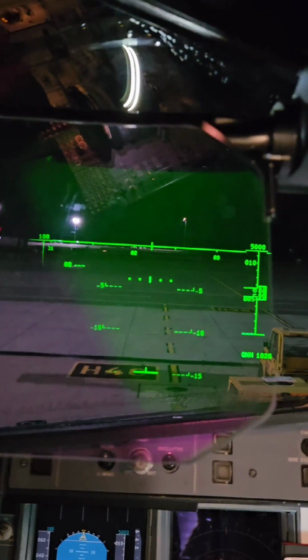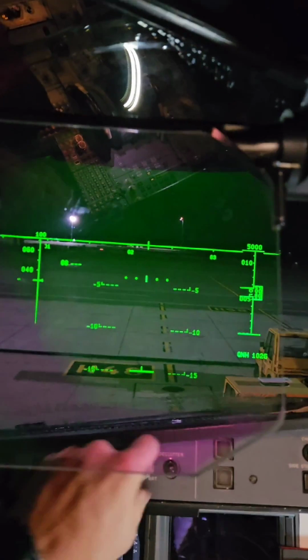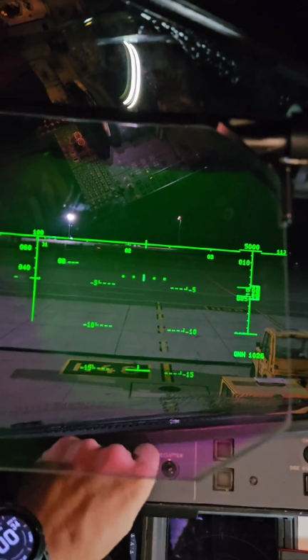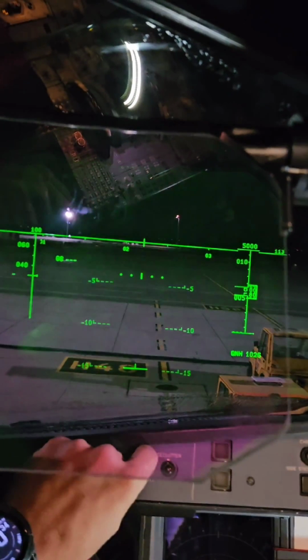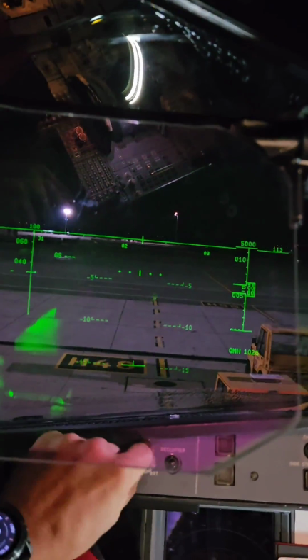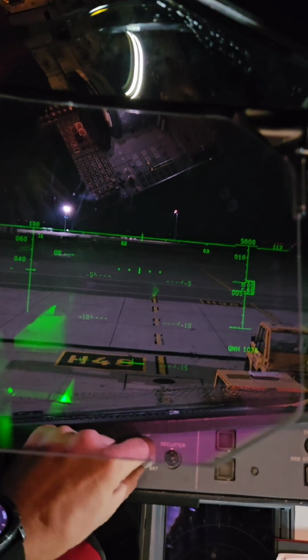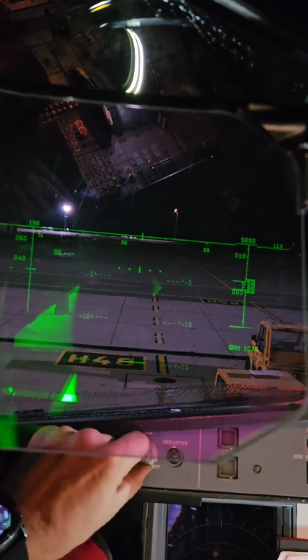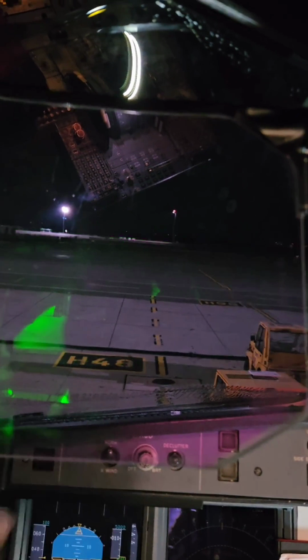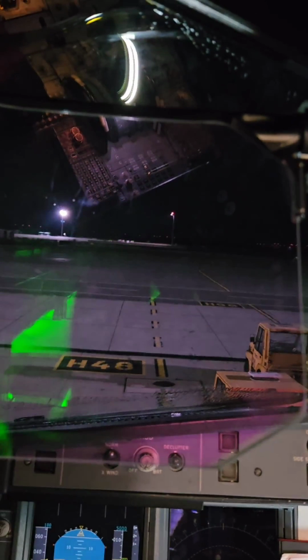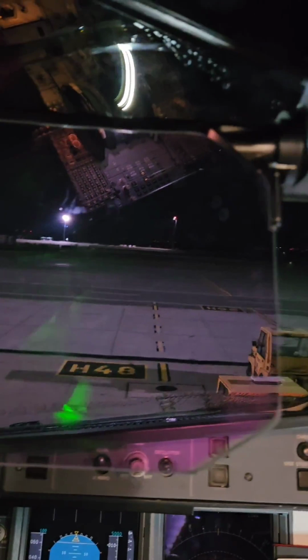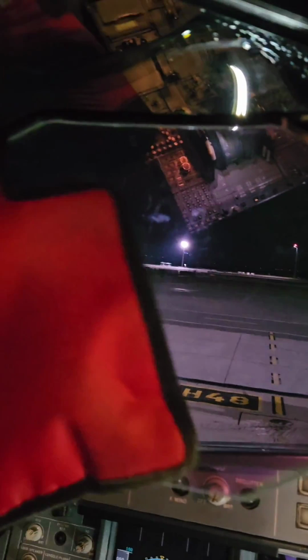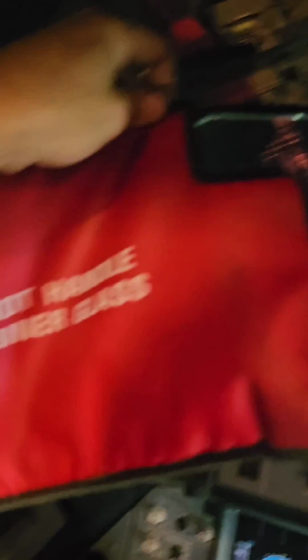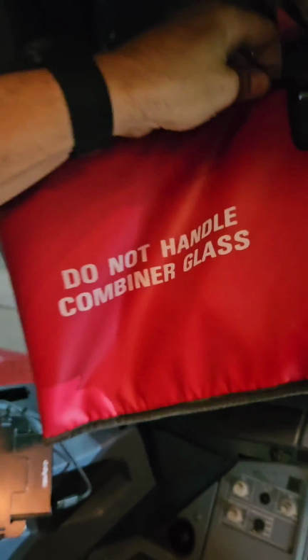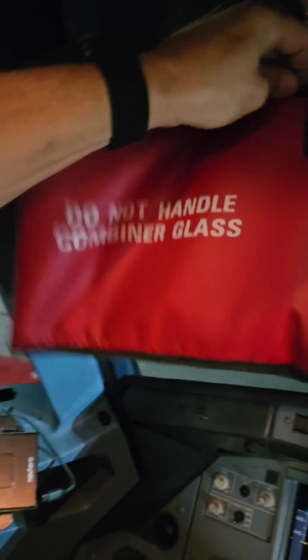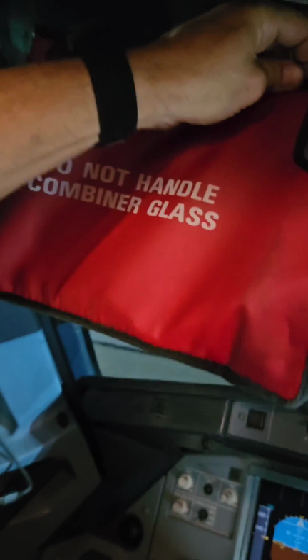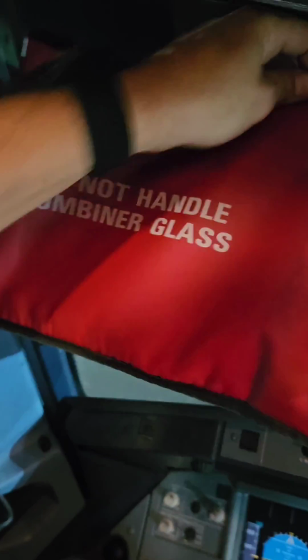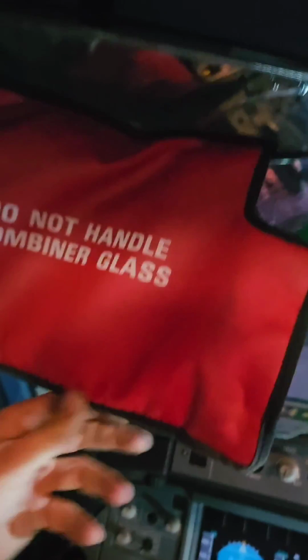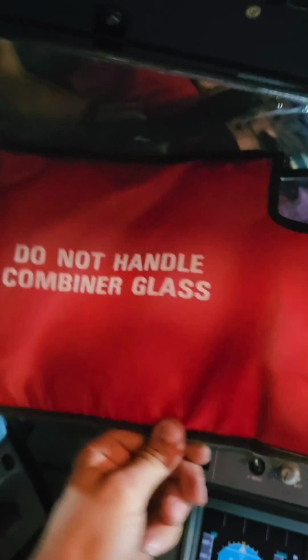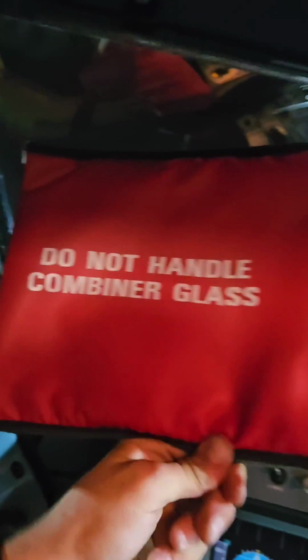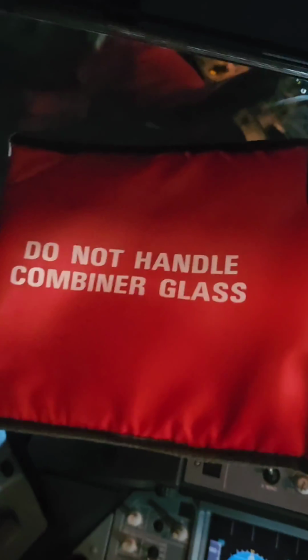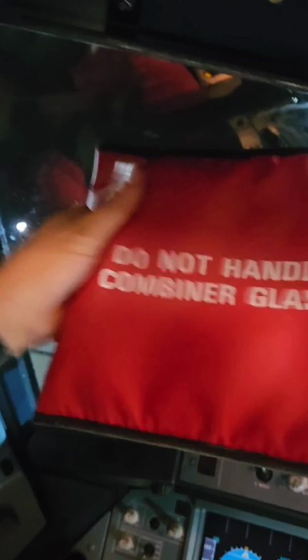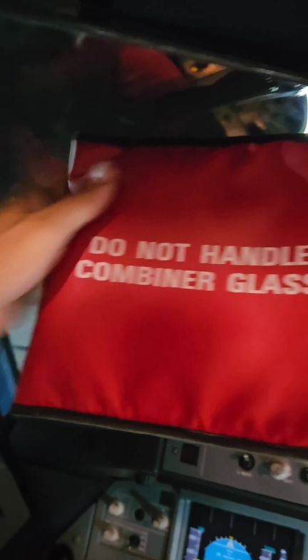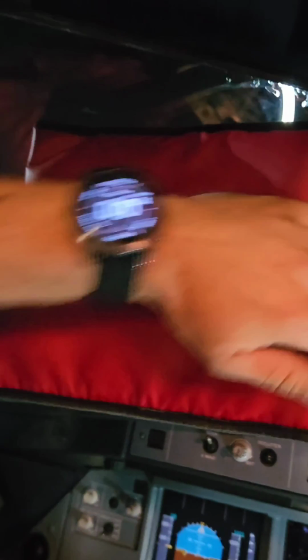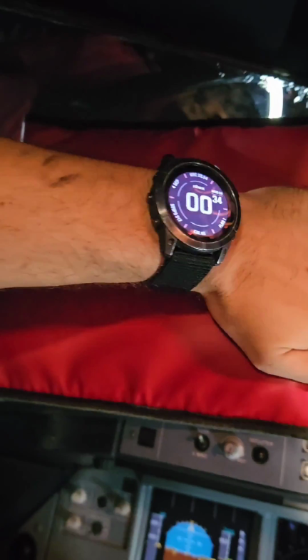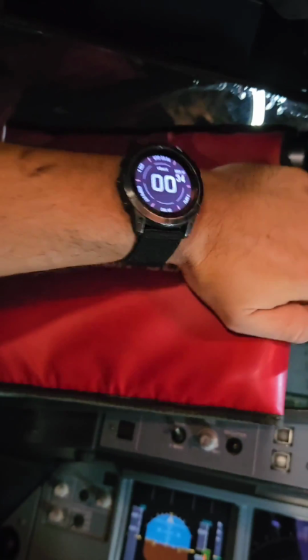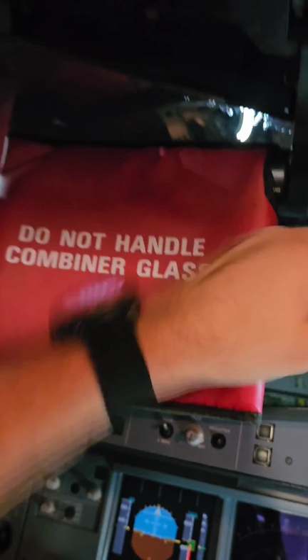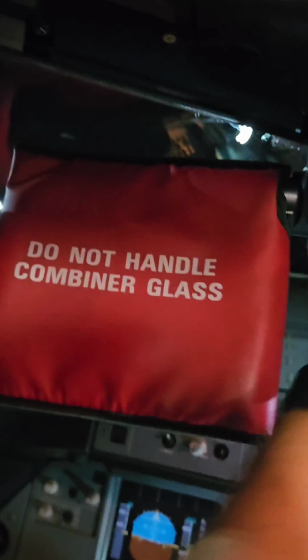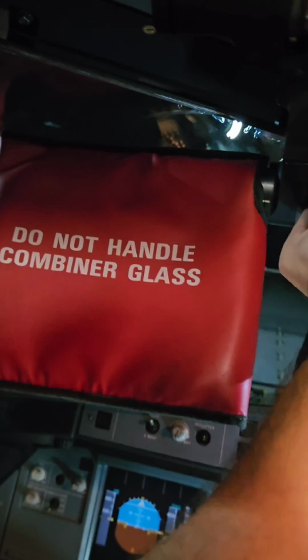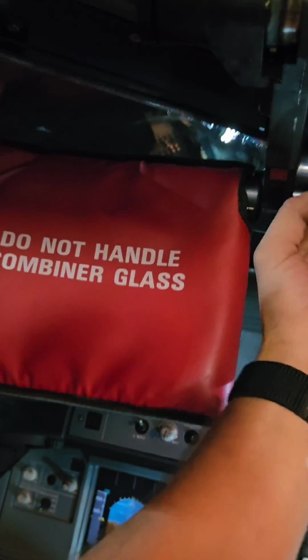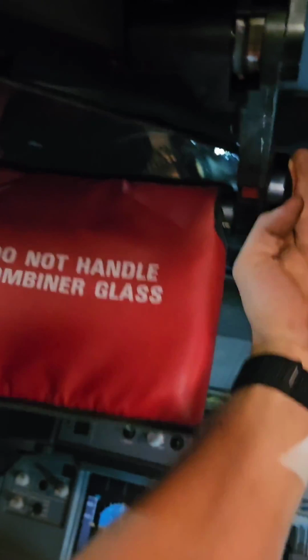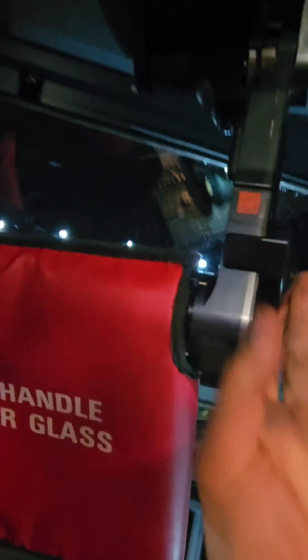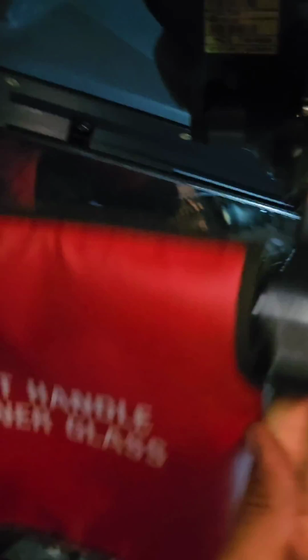This is all I wanted to tell you about the head-up display system. Of course this was a very simple explanation of a complex piece of equipment, but basically I wanted to show you that something like this exists on the A320.